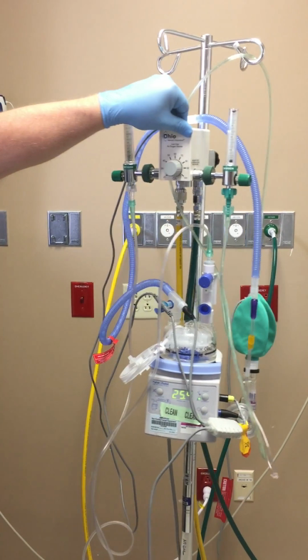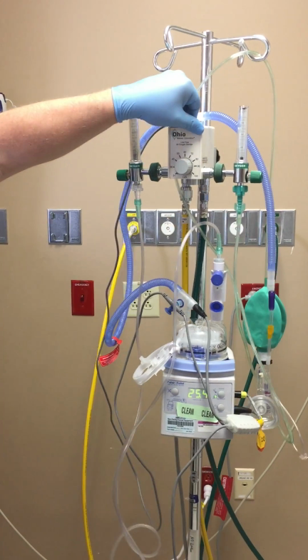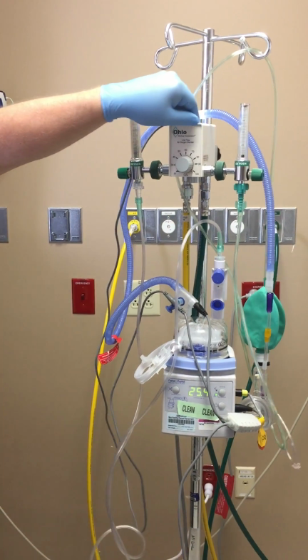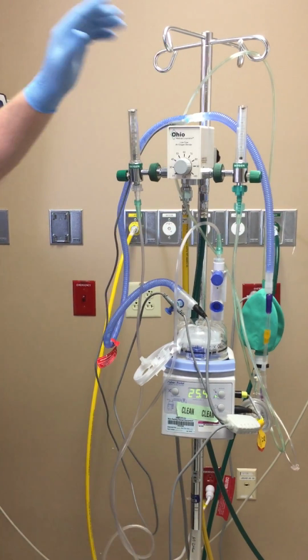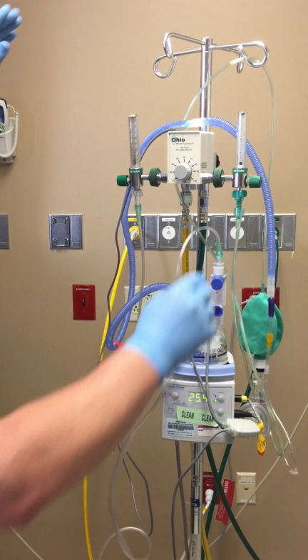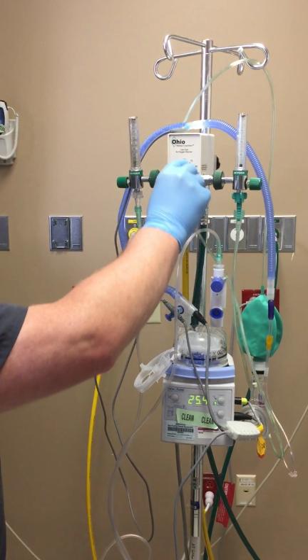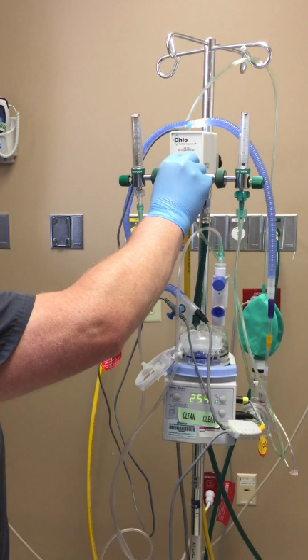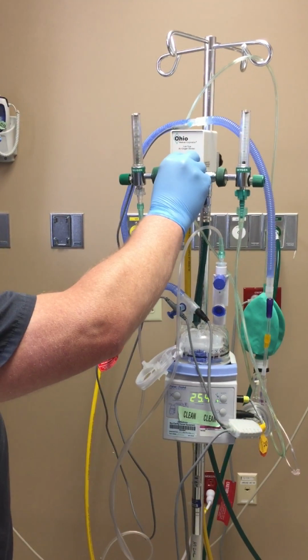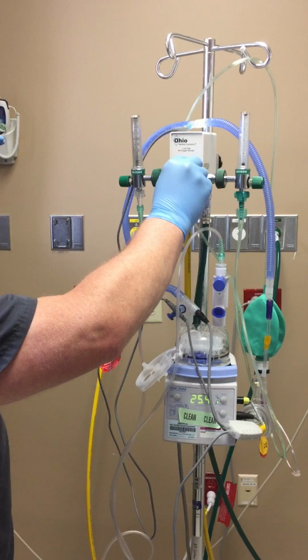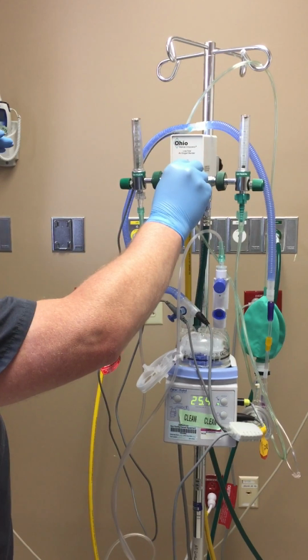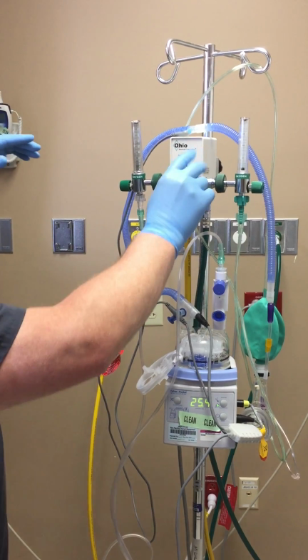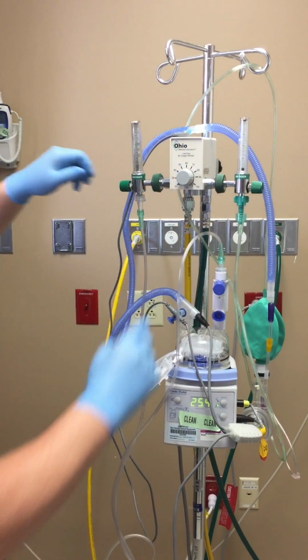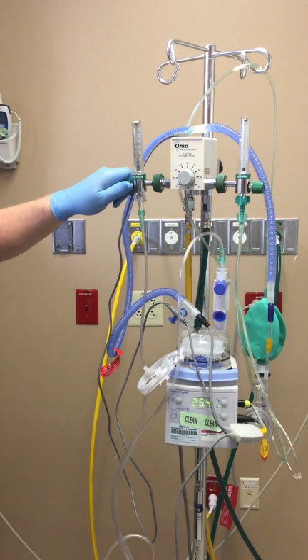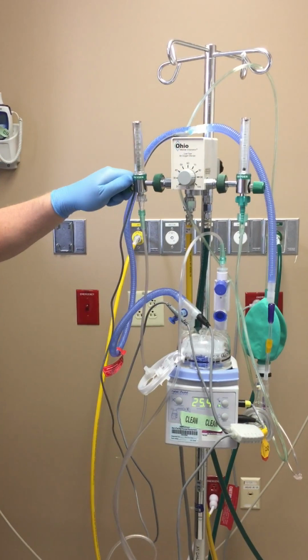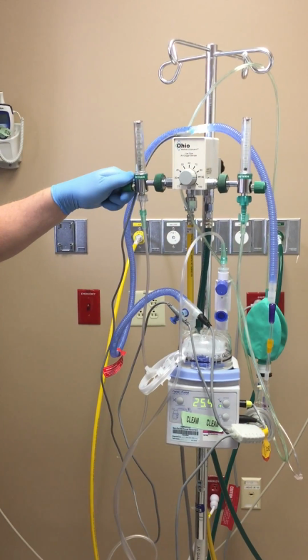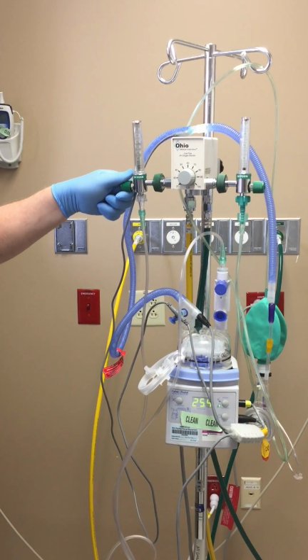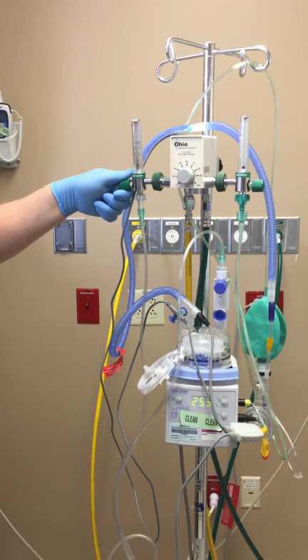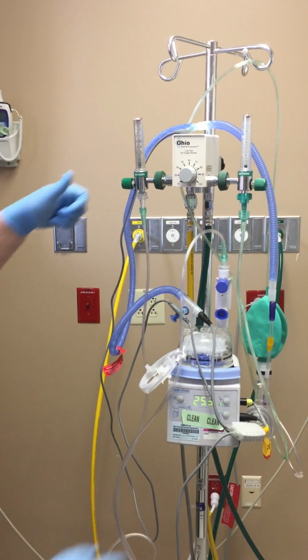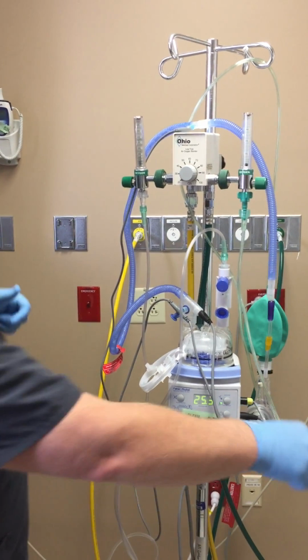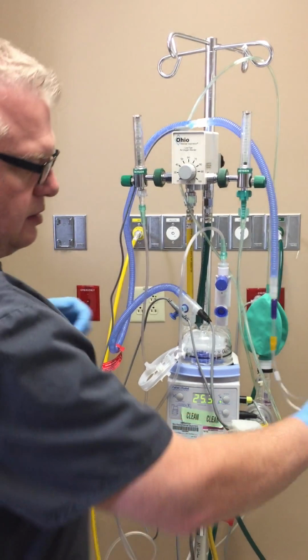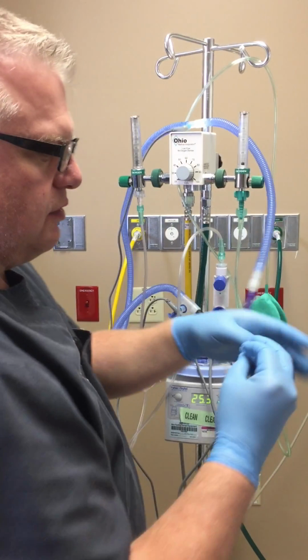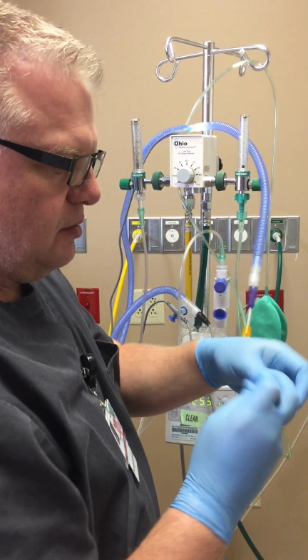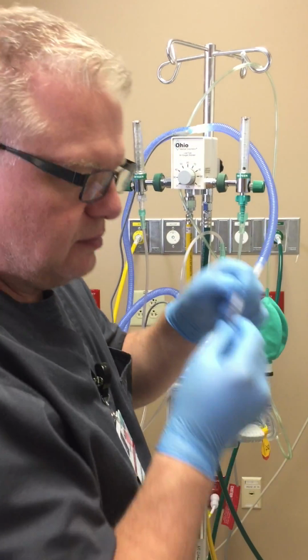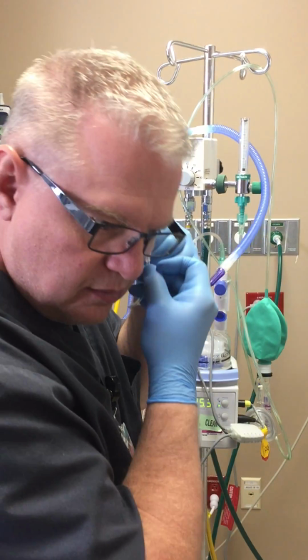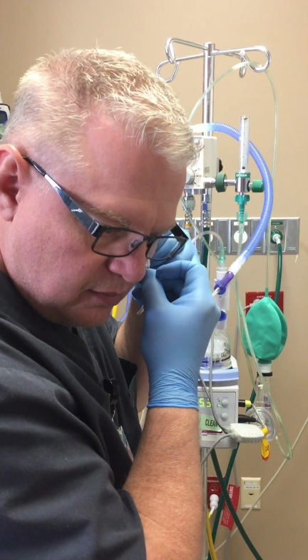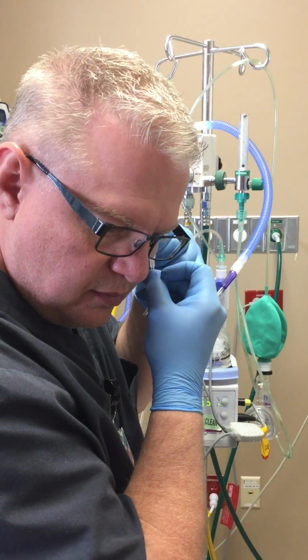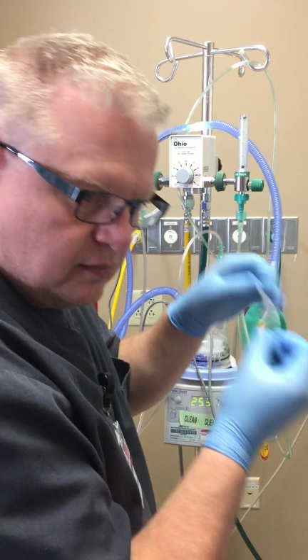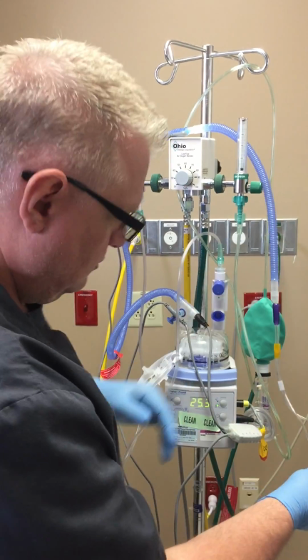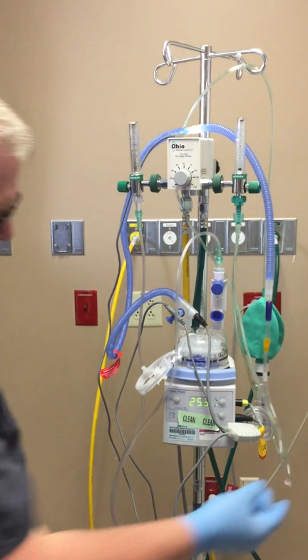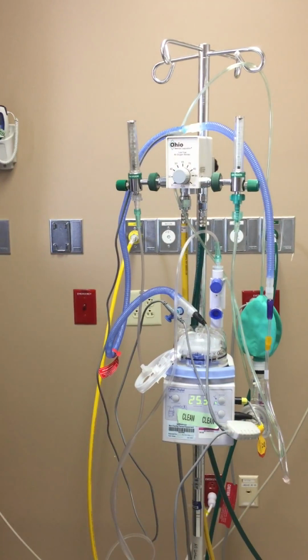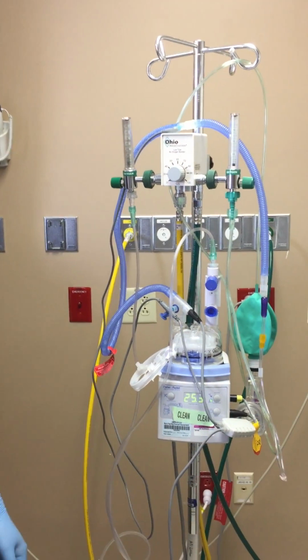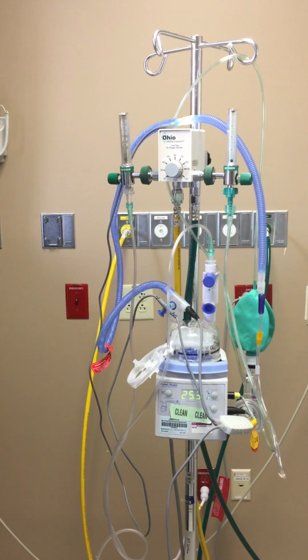Once we have it set up, we'll put in the settings as ordered — for example, forty percent FiO2 at two liters. Check for flow, and you're ready to place it on the patient.